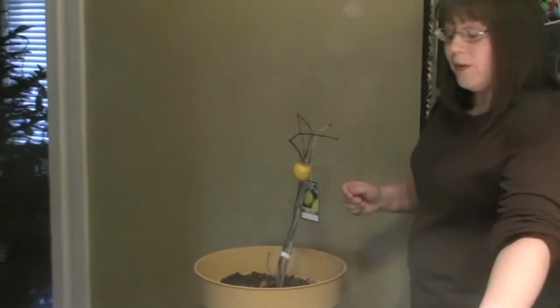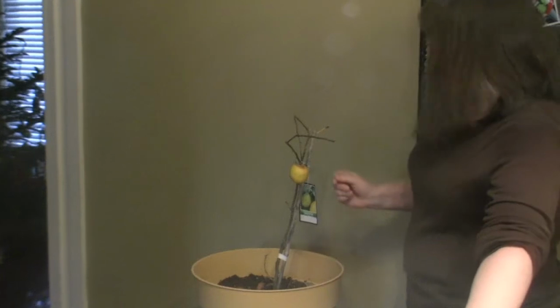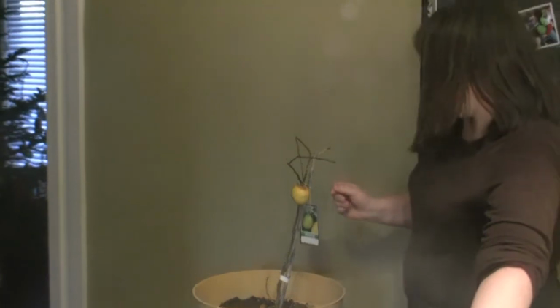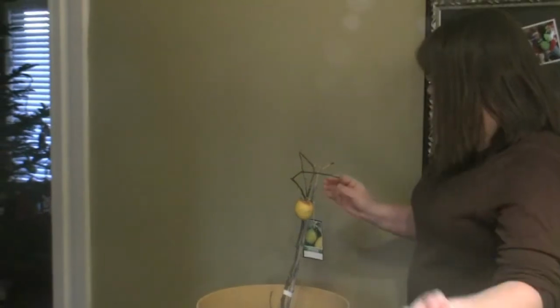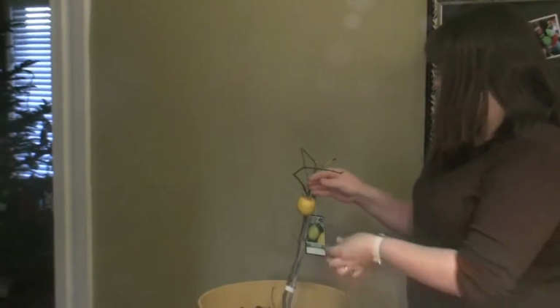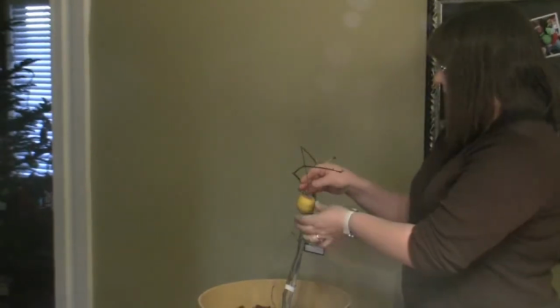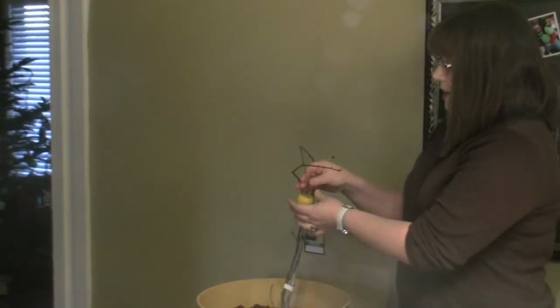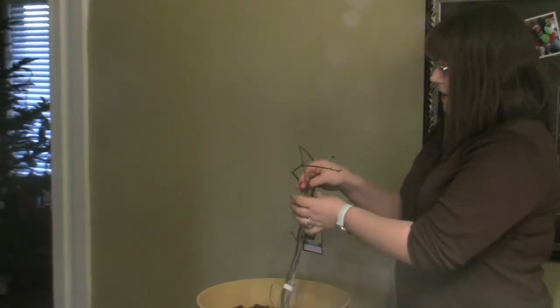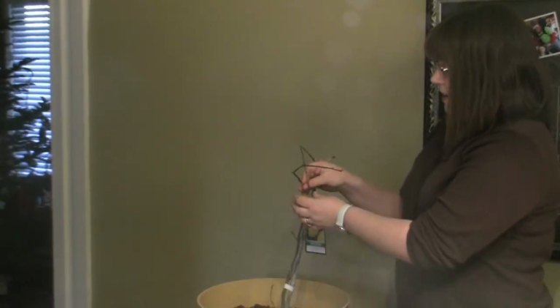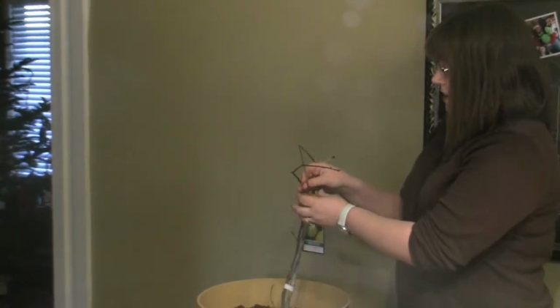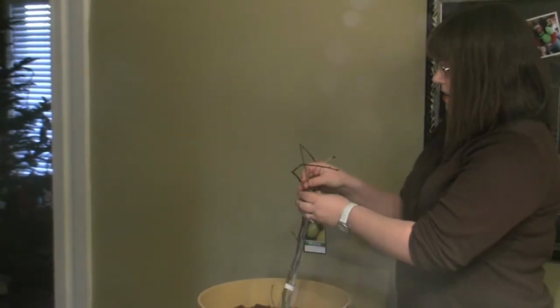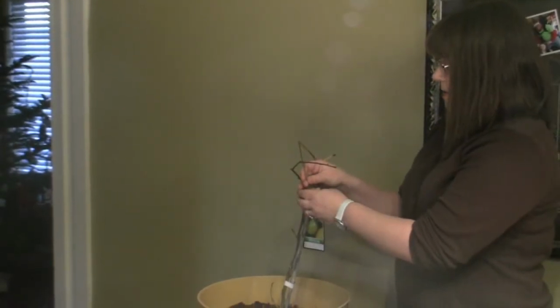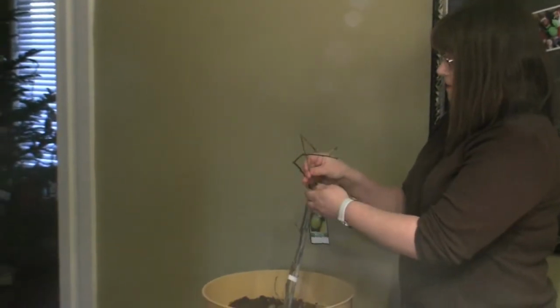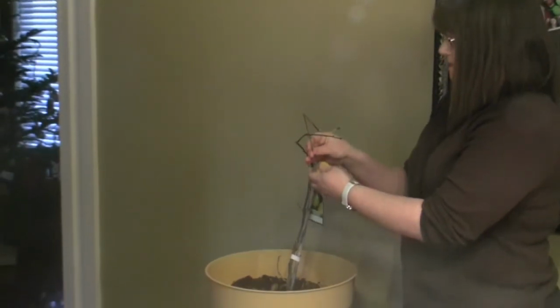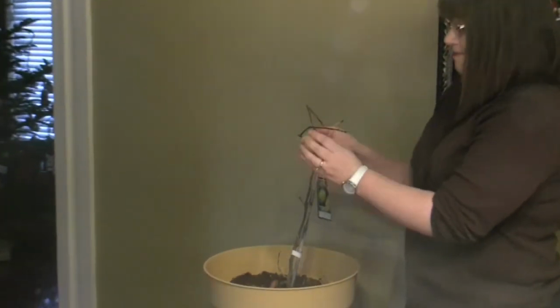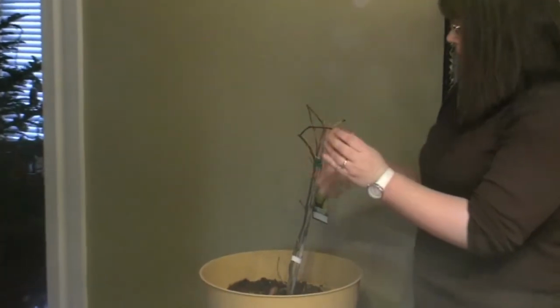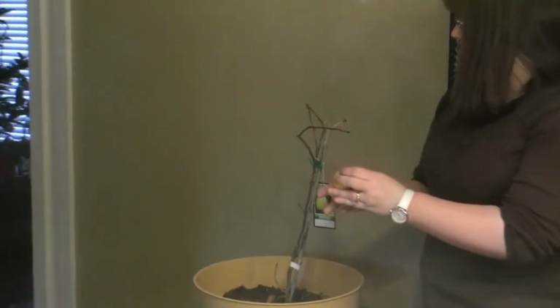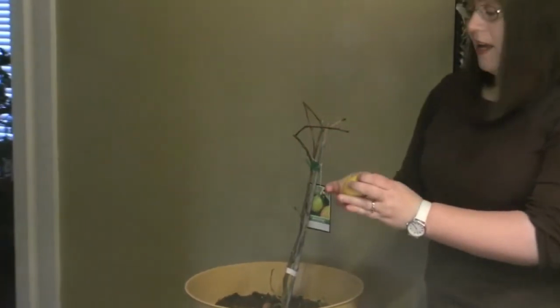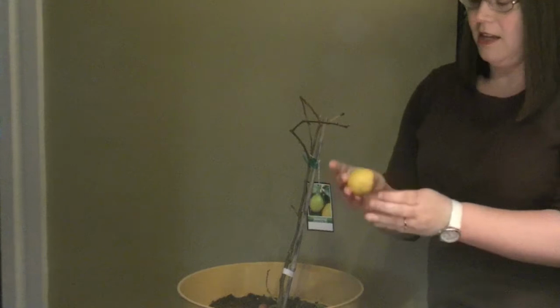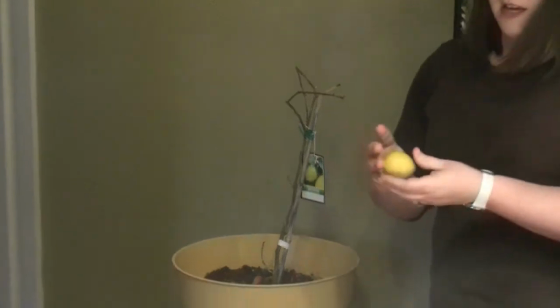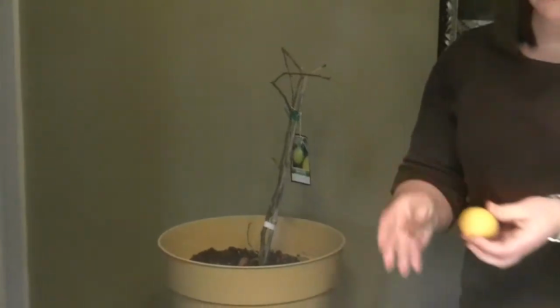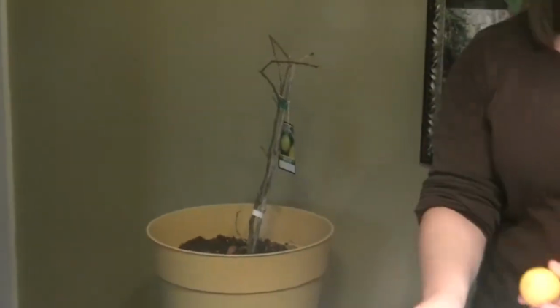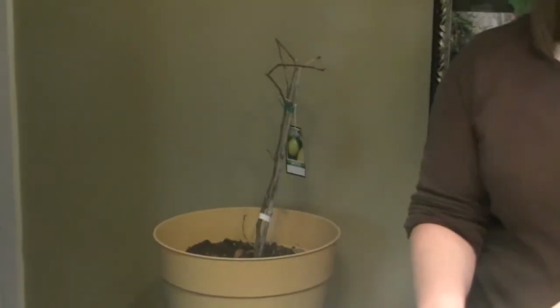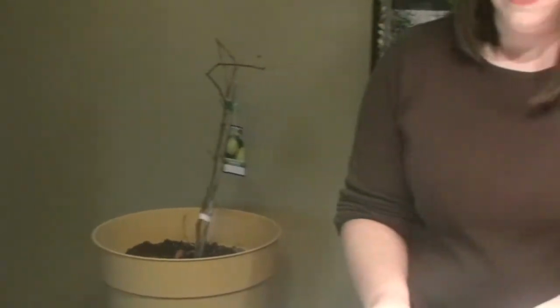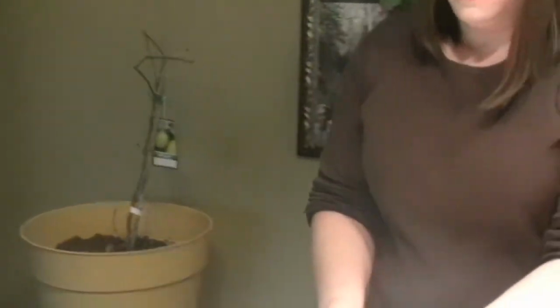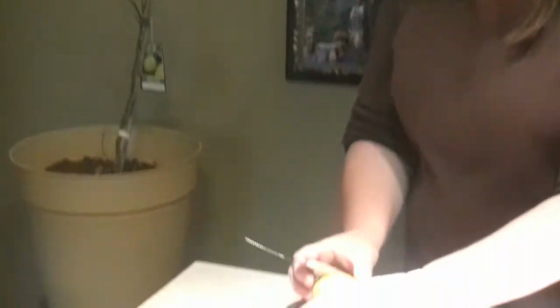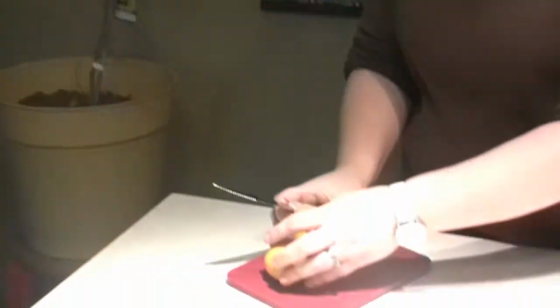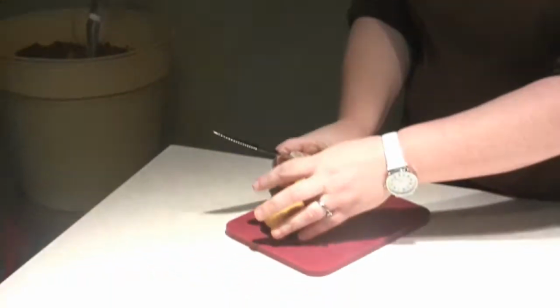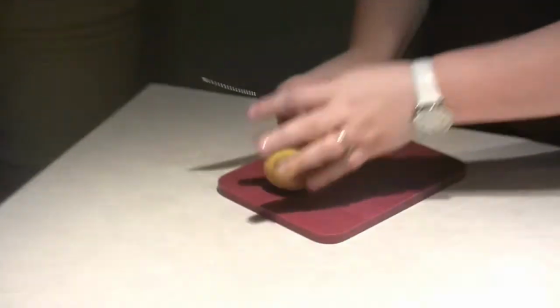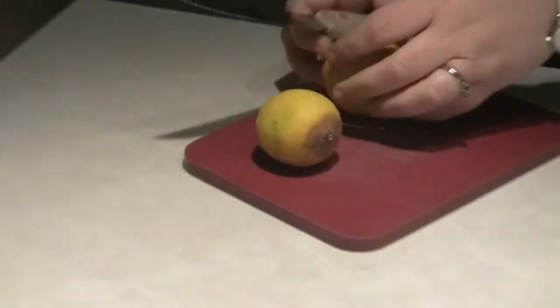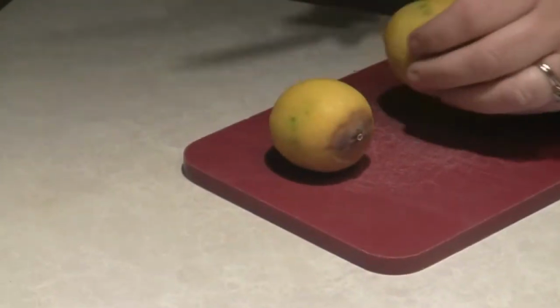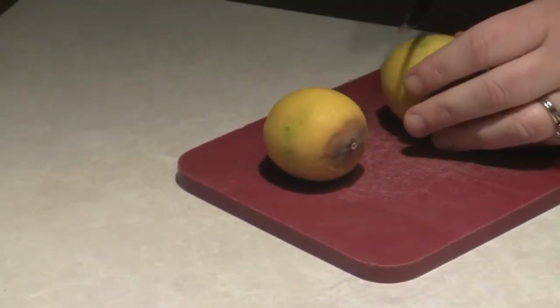So today I'm gonna pick this lemon and cut them open so we can see what they look like on the inside.